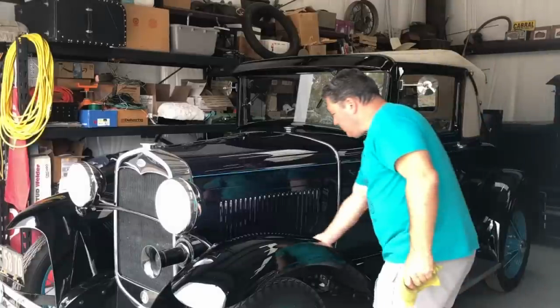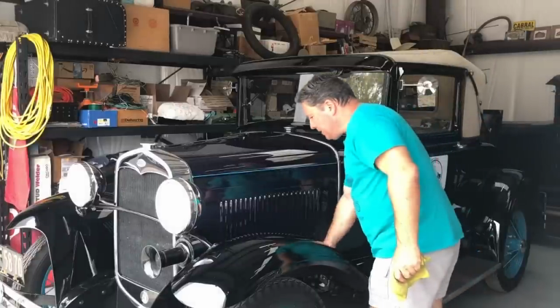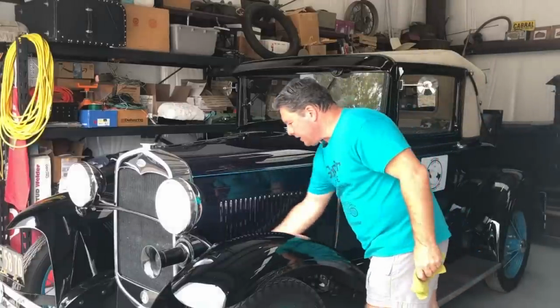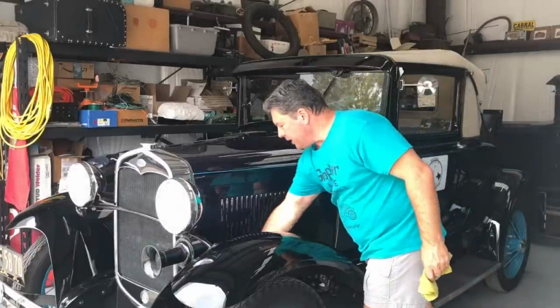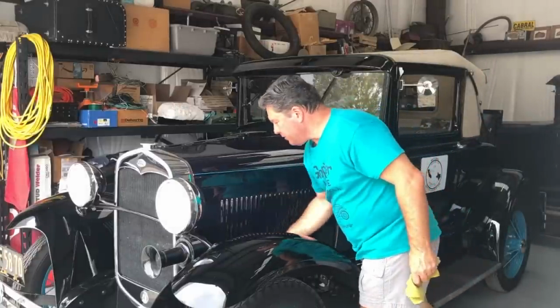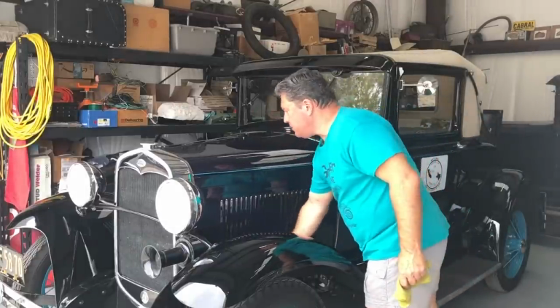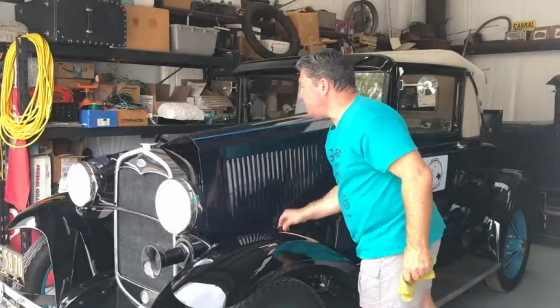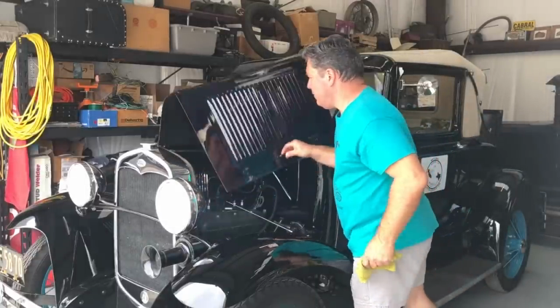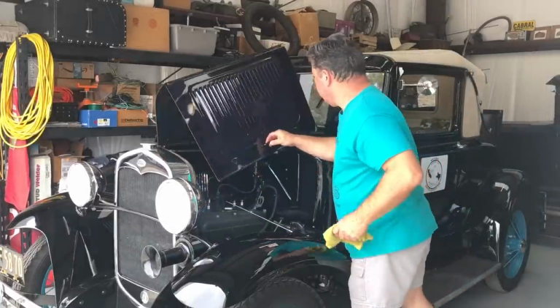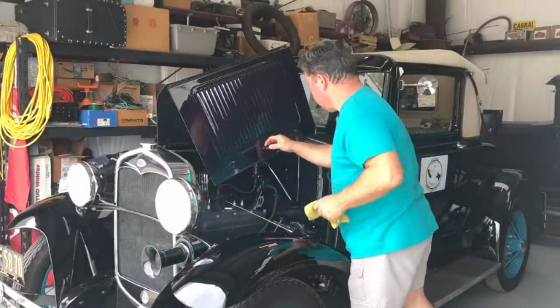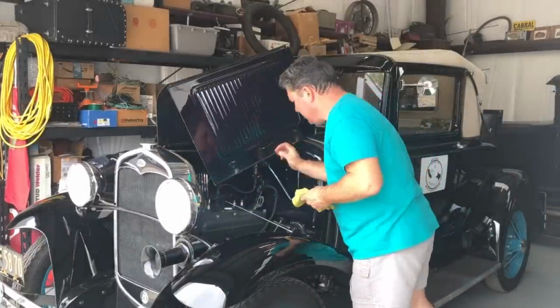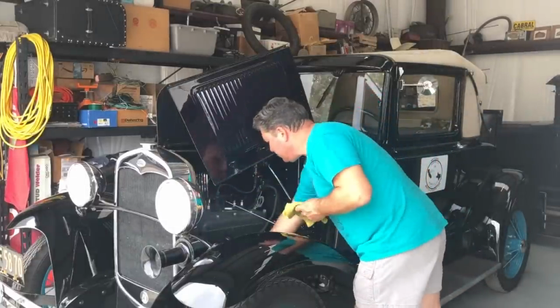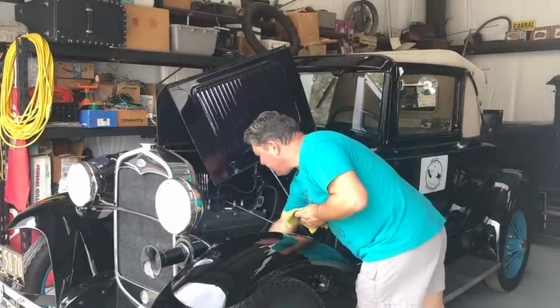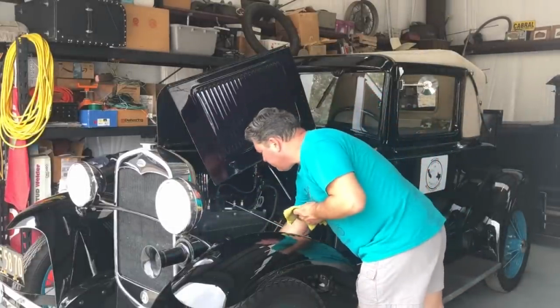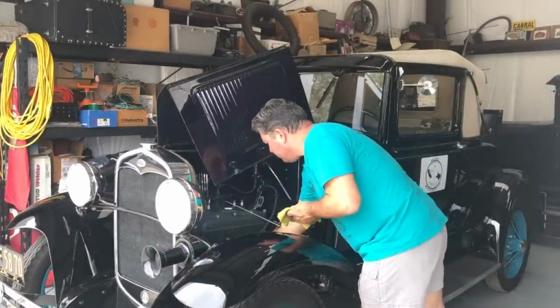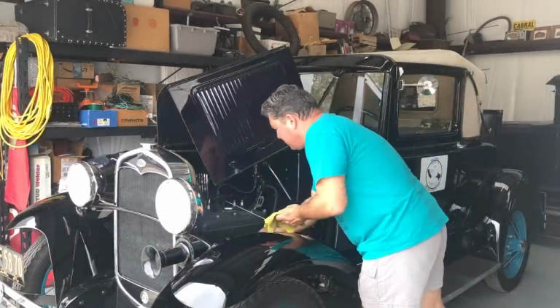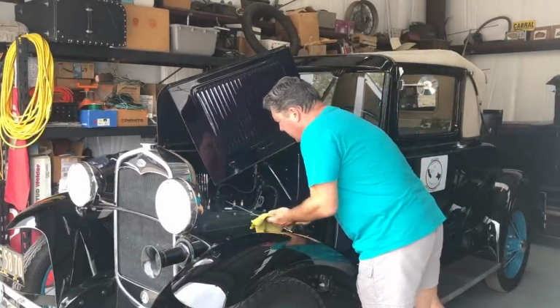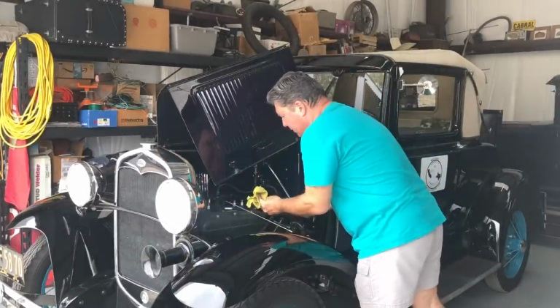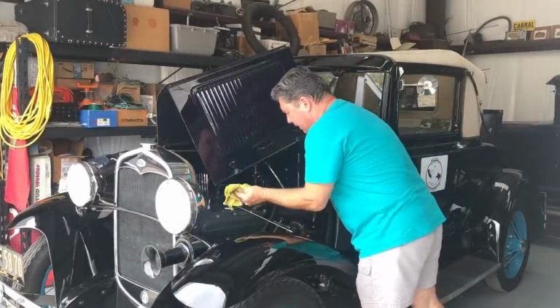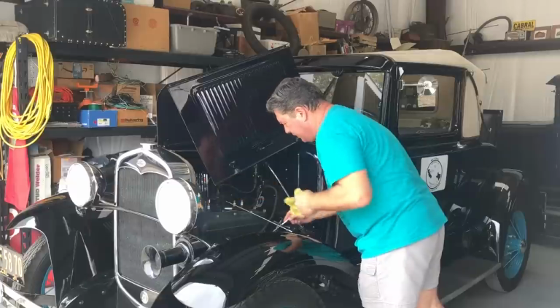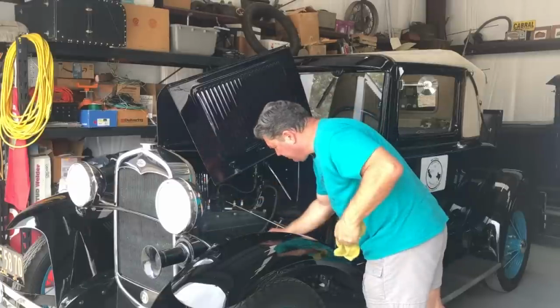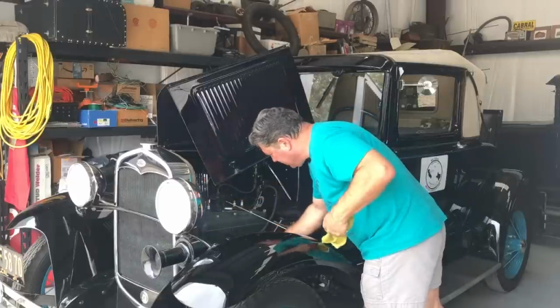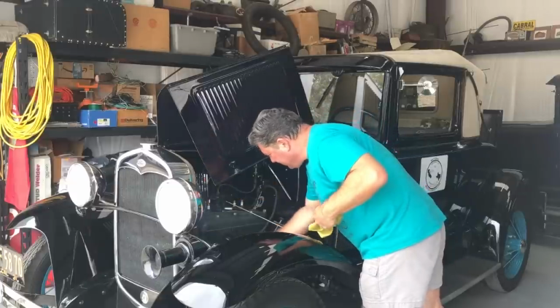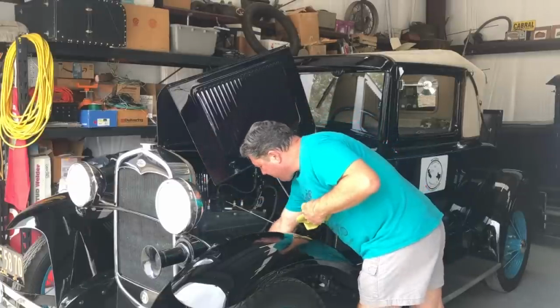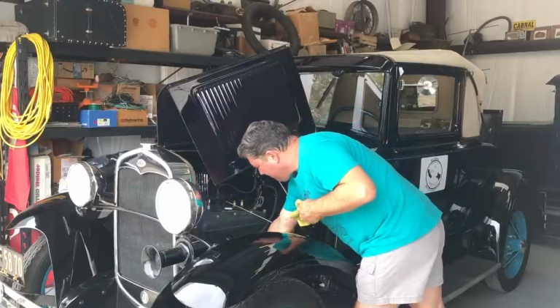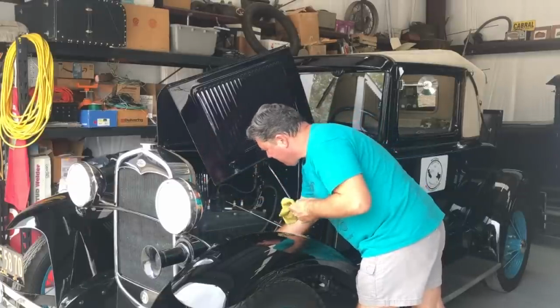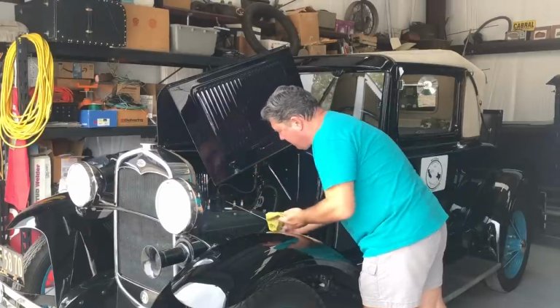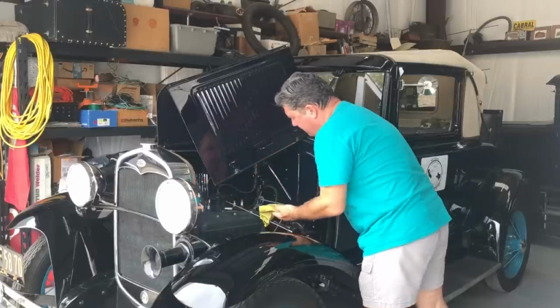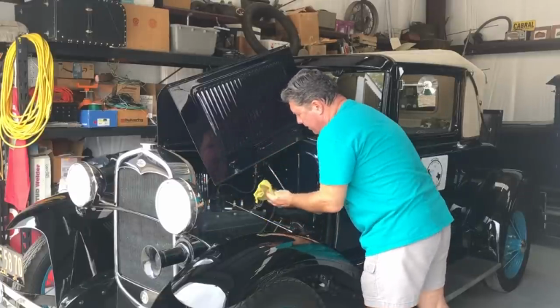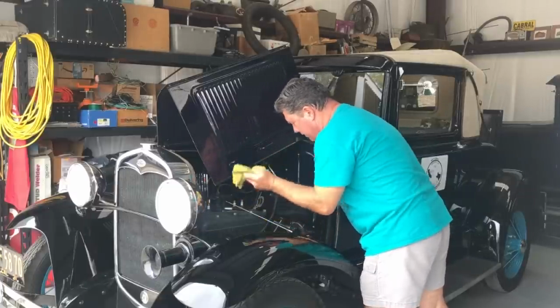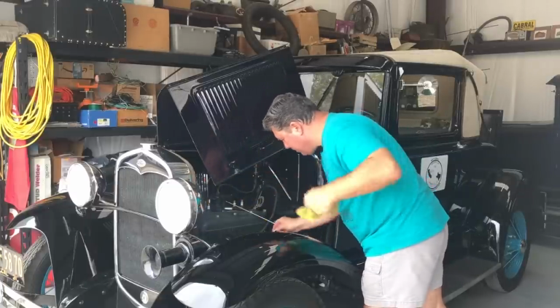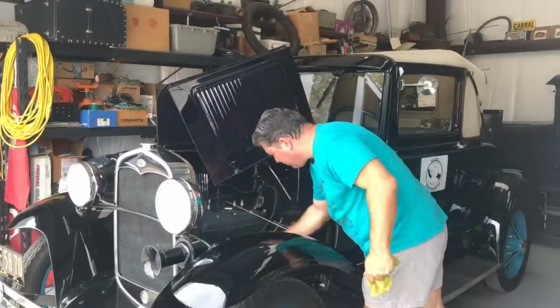One last check of the dinosaur juice level before we go. Without dinosaur juice, the motor just stops abruptly — I hate when that happens. We're good to go, right on the full.